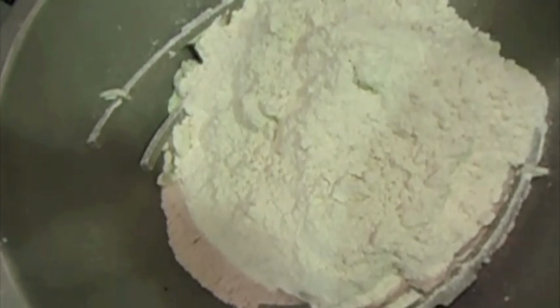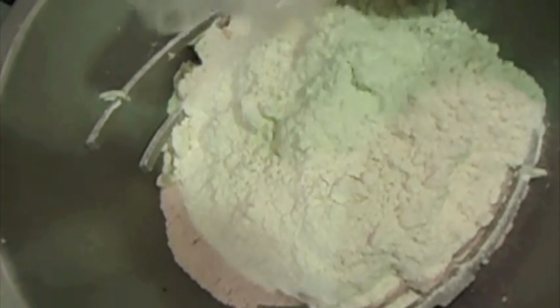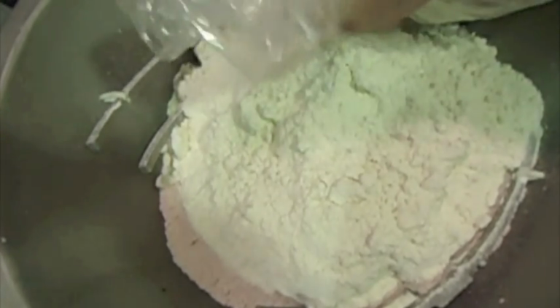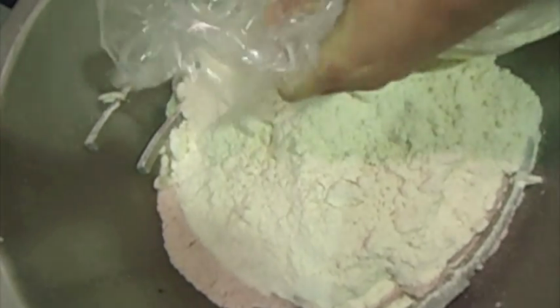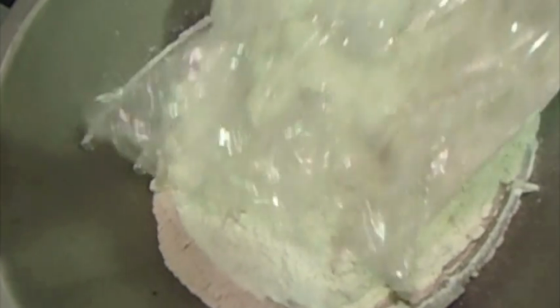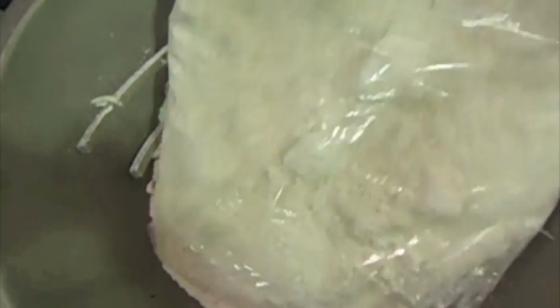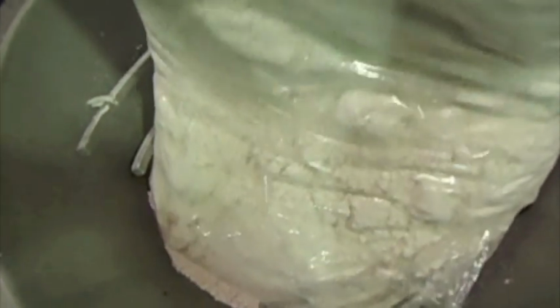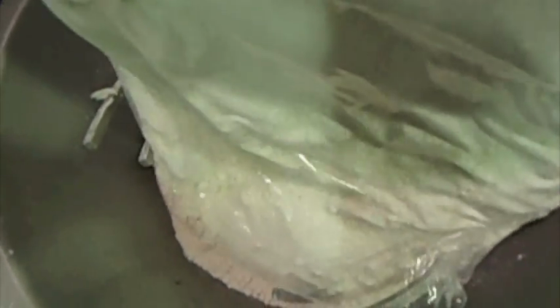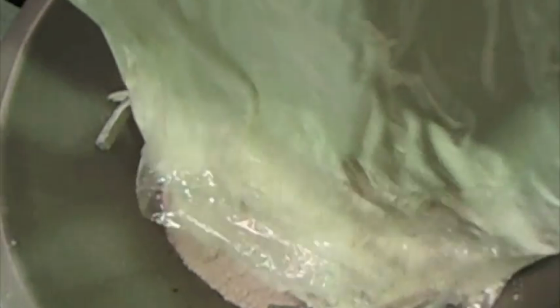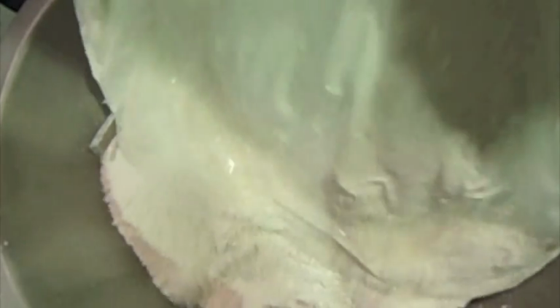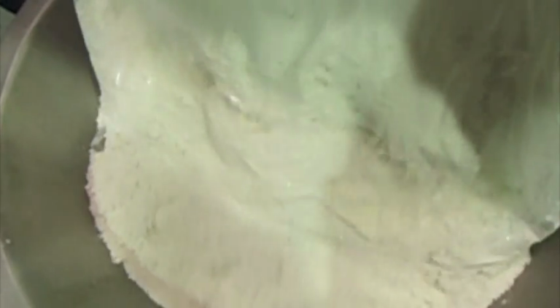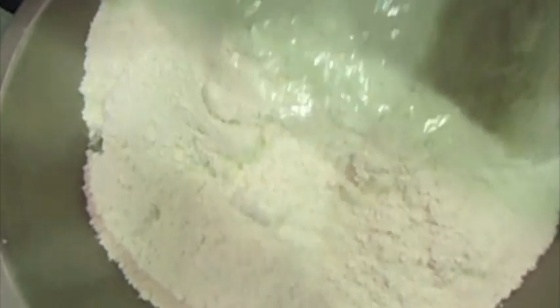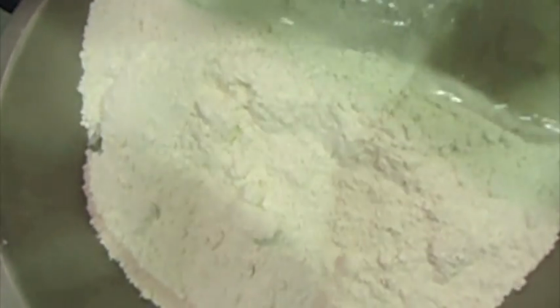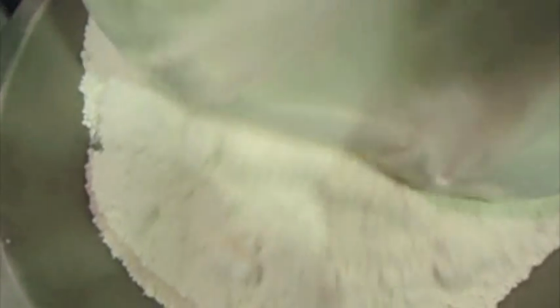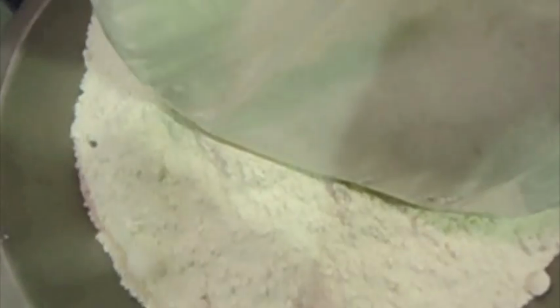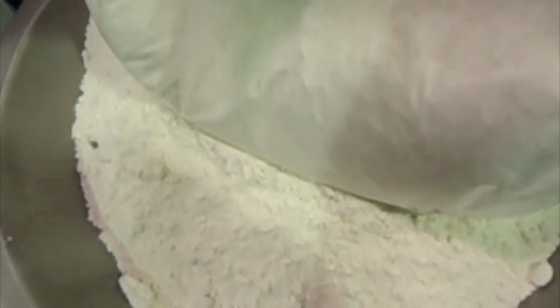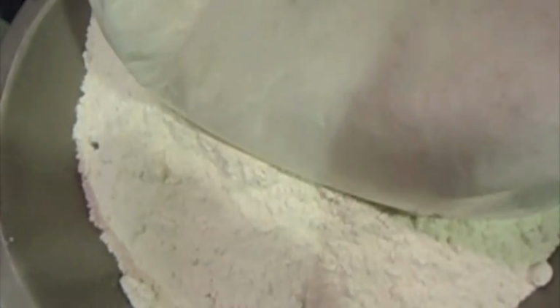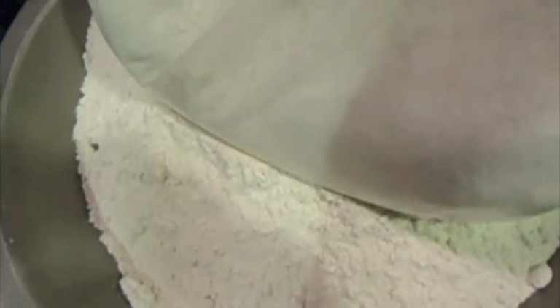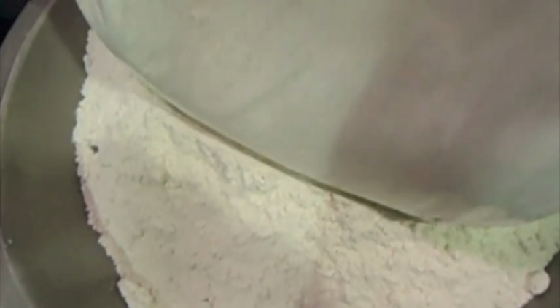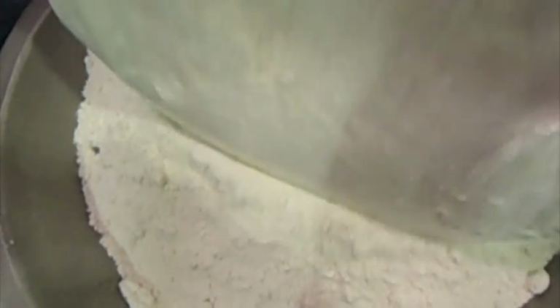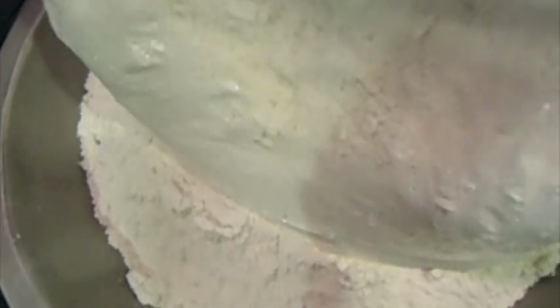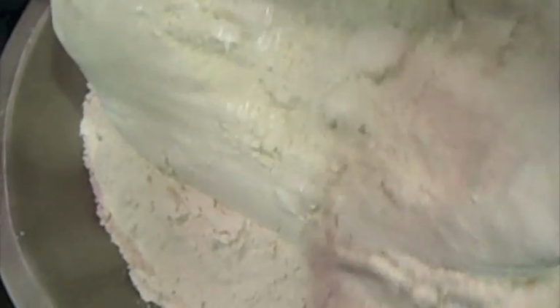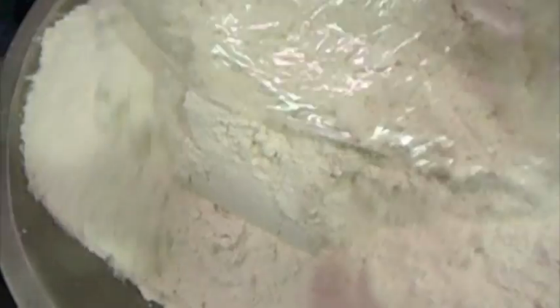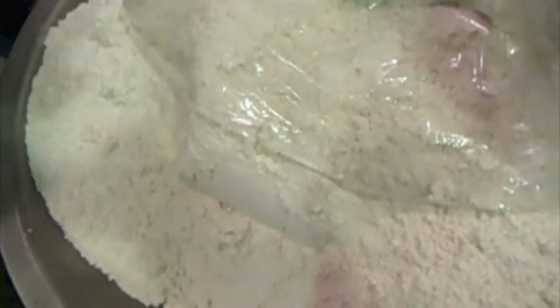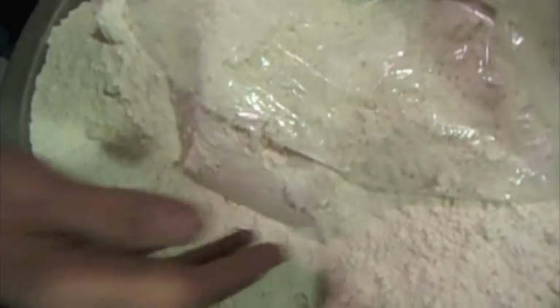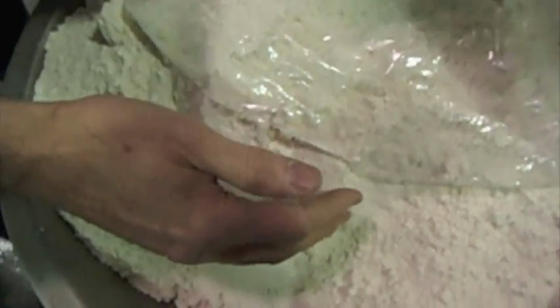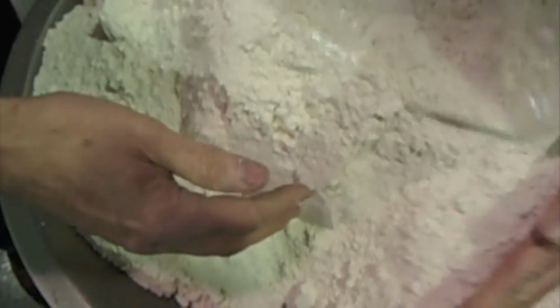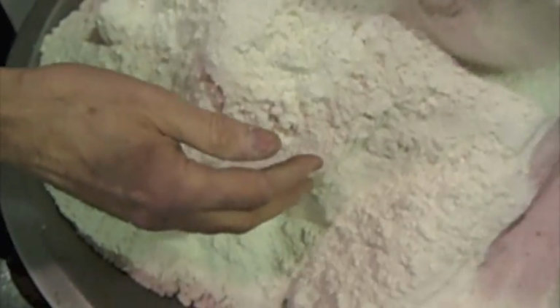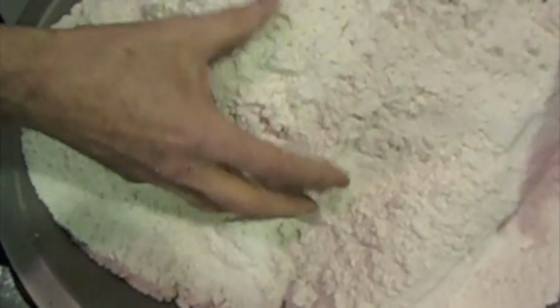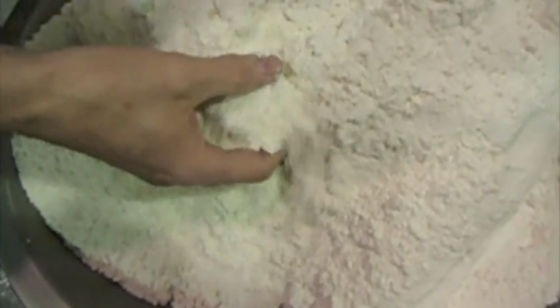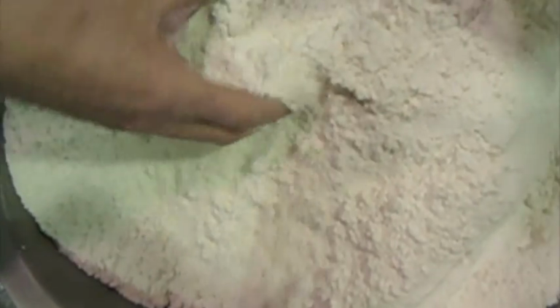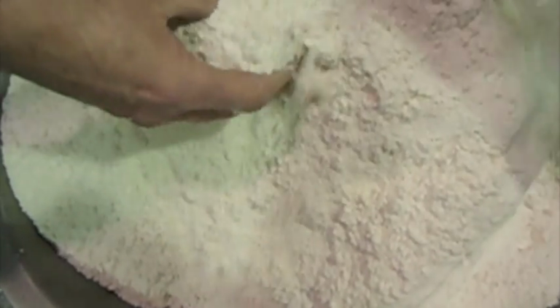The second bag of material is going in. As you can see, it is nice and light and fluffy.